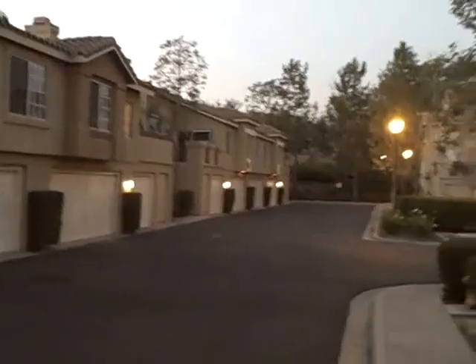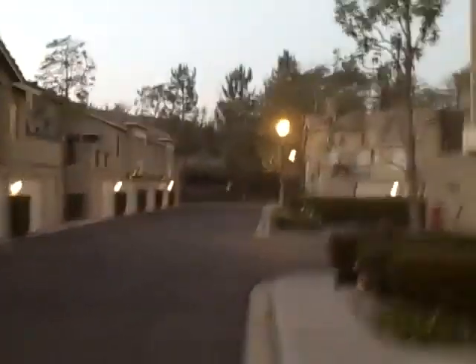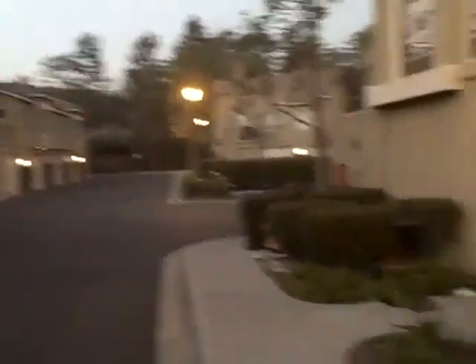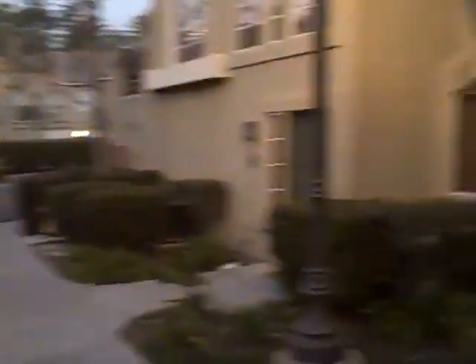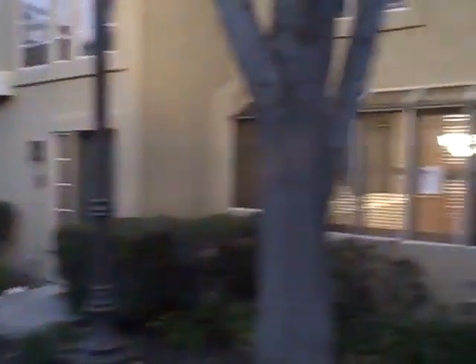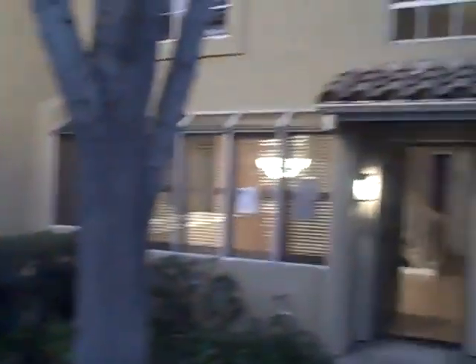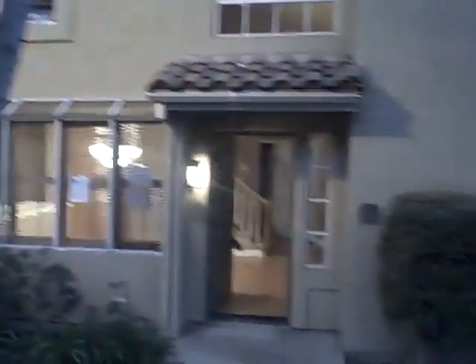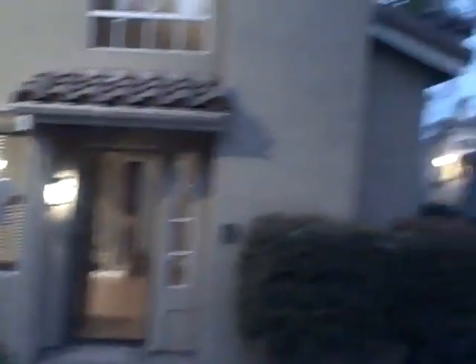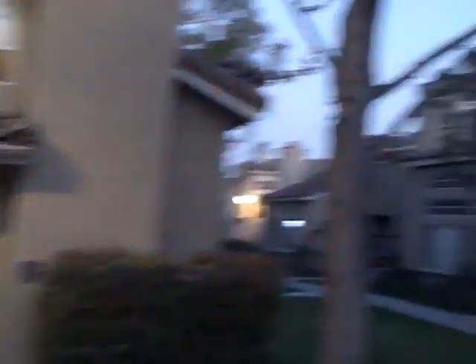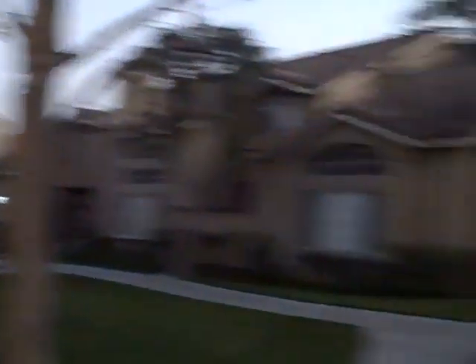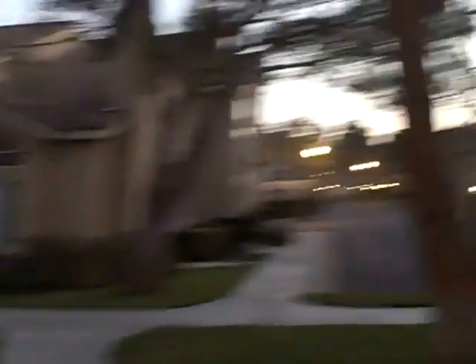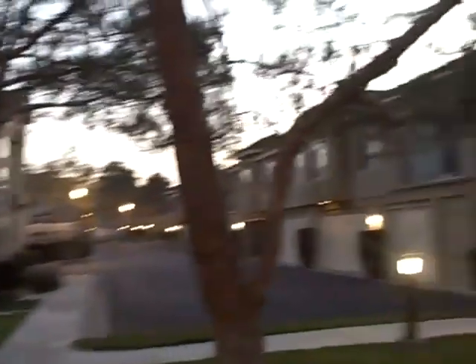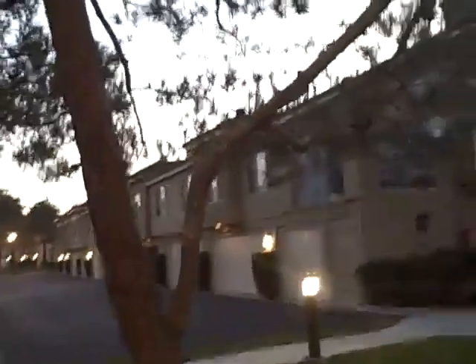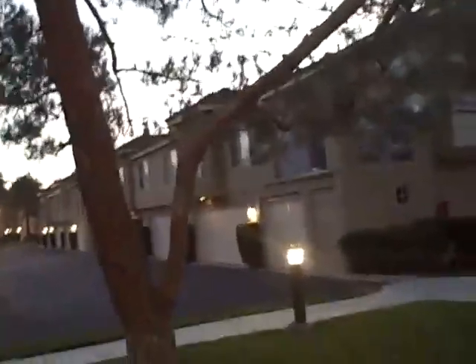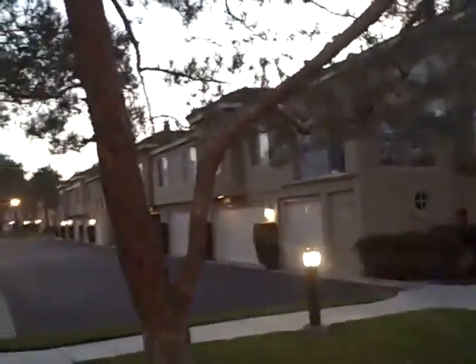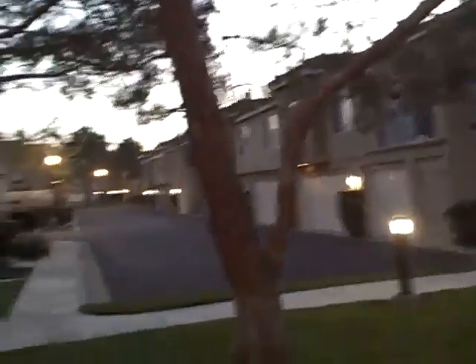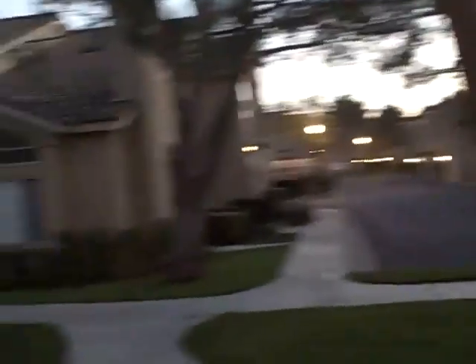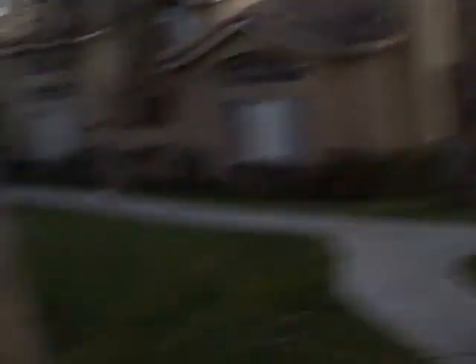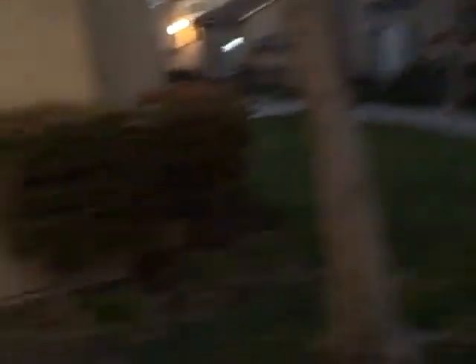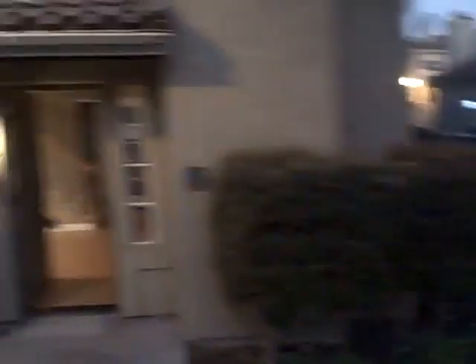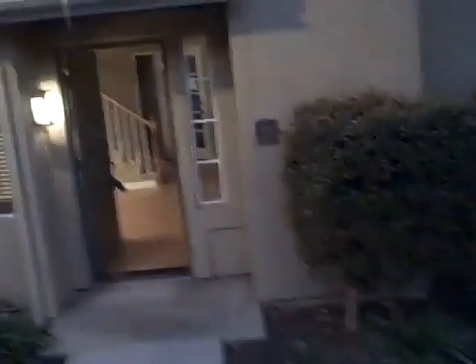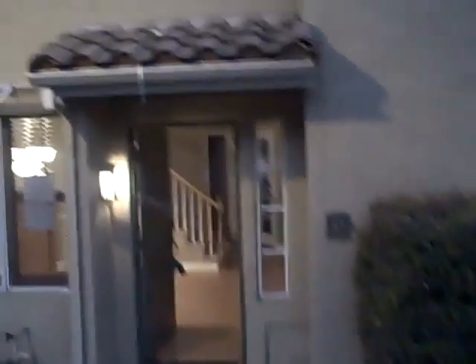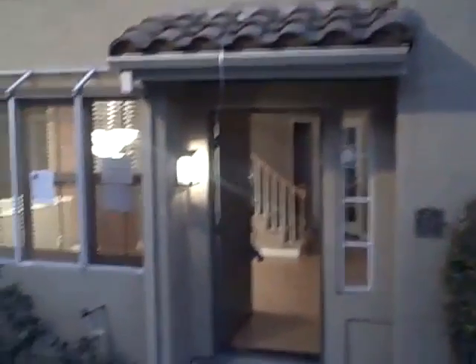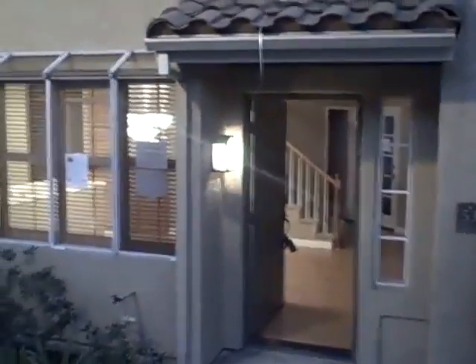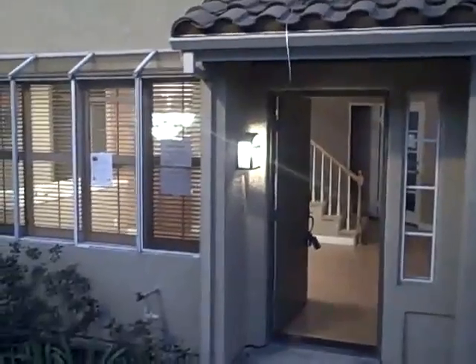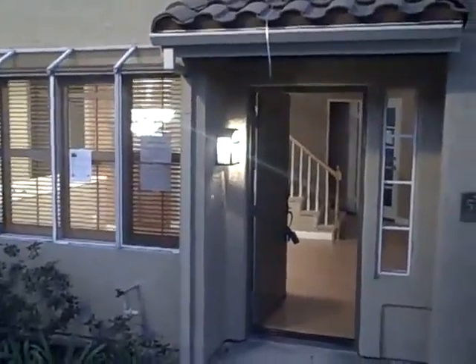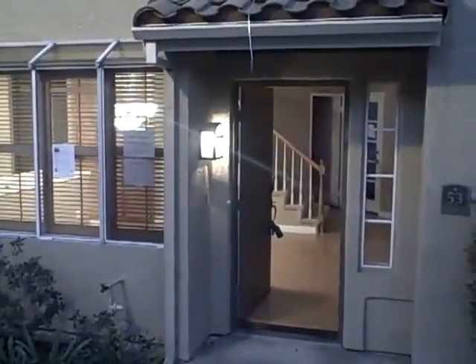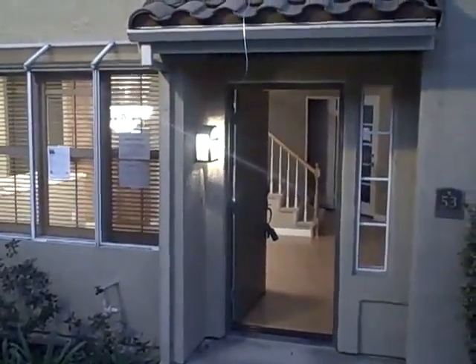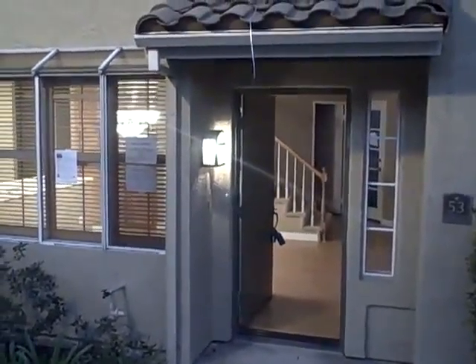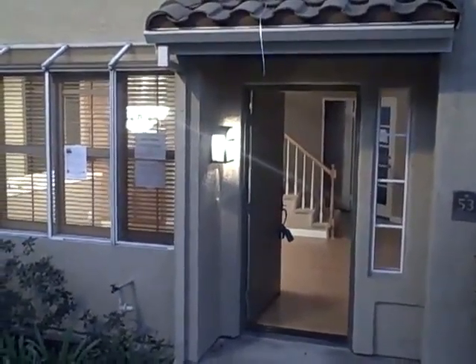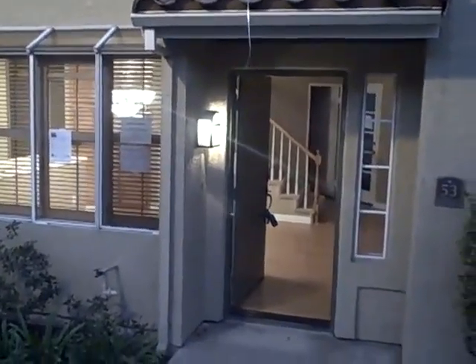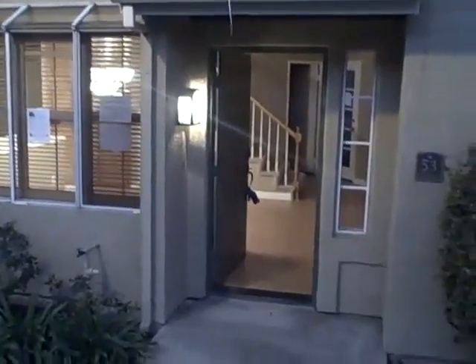We're at 53 Chamomile, and this is a three-bedroomed, two-bath property, bank-owned, Home Path, $369,900, 1,300 square feet.